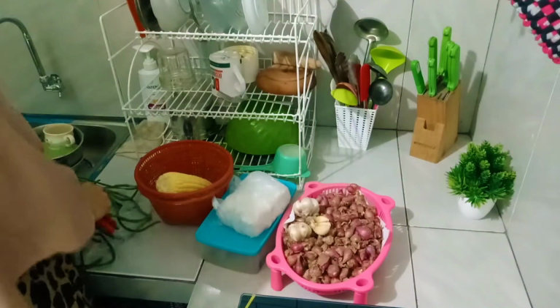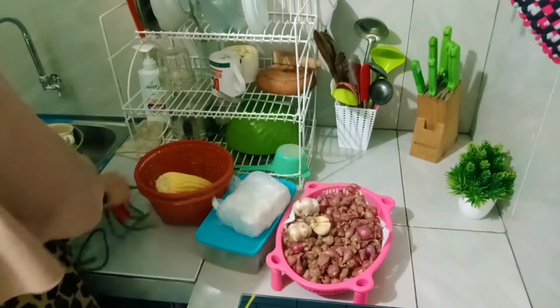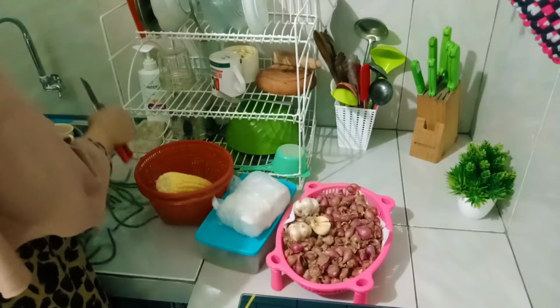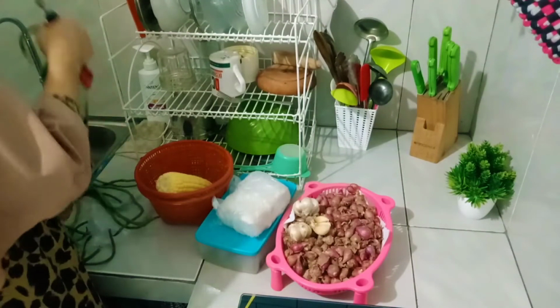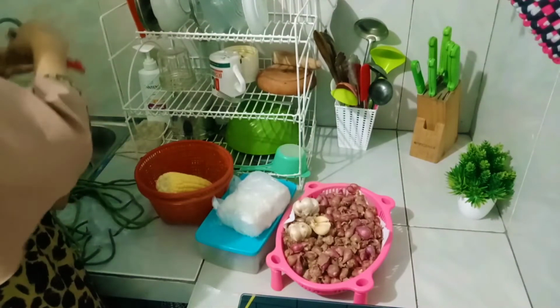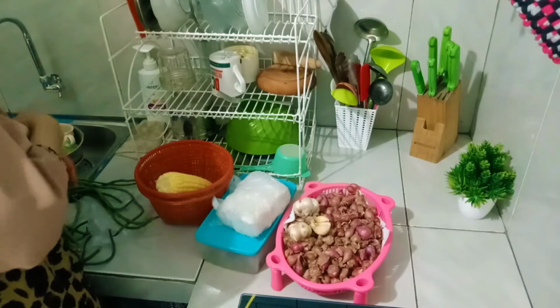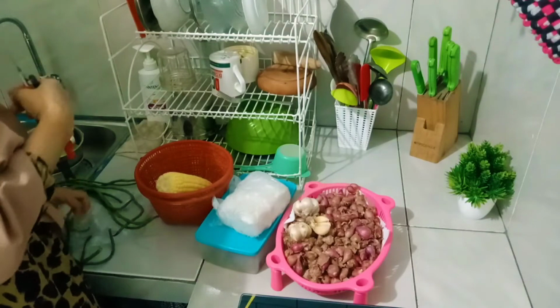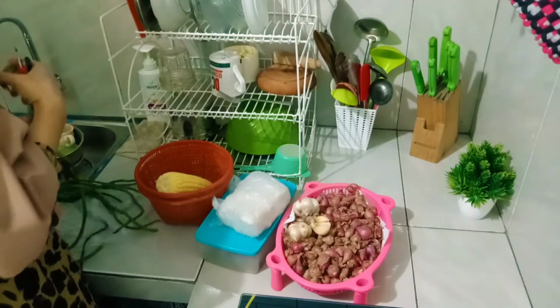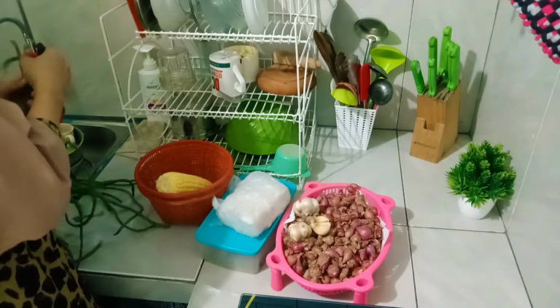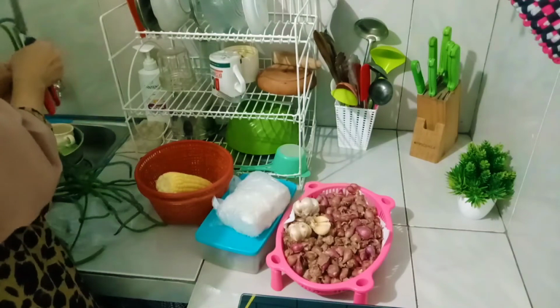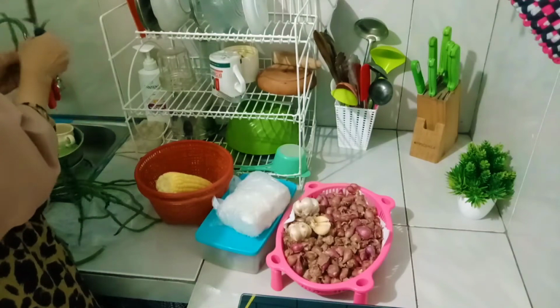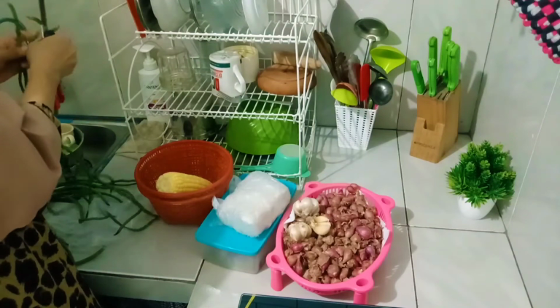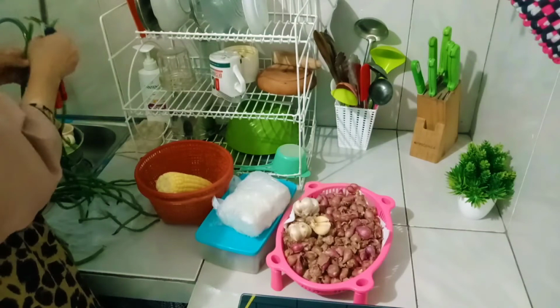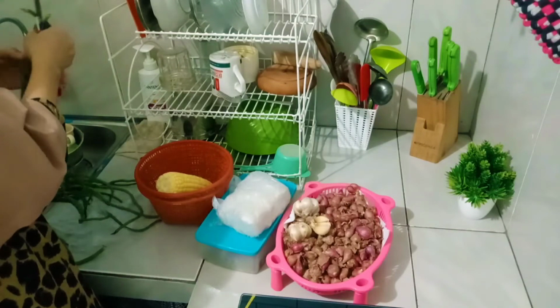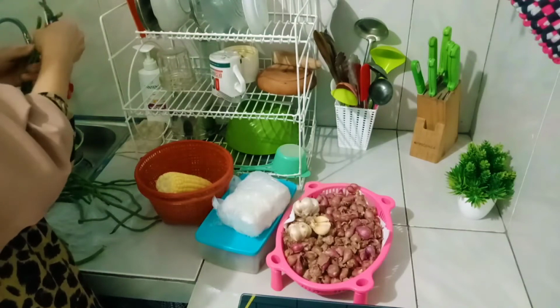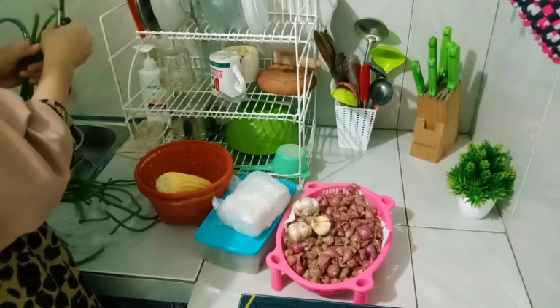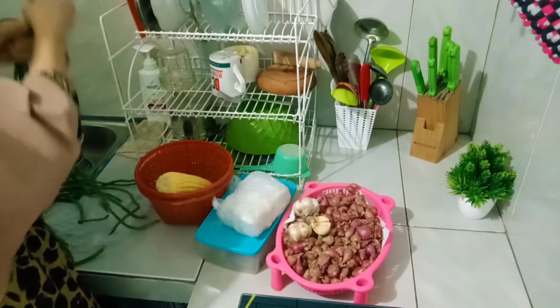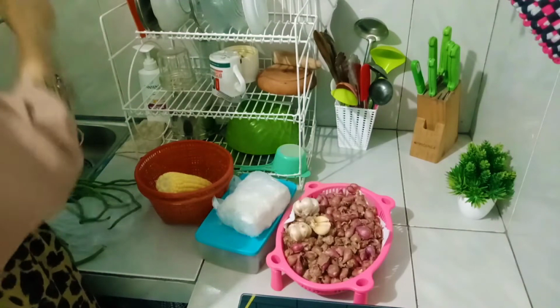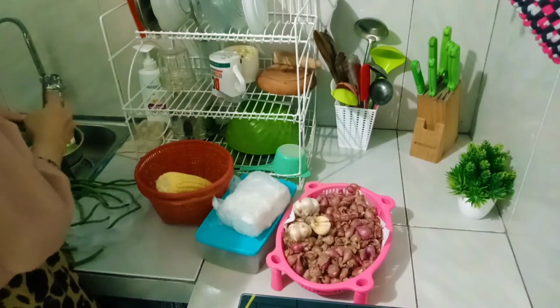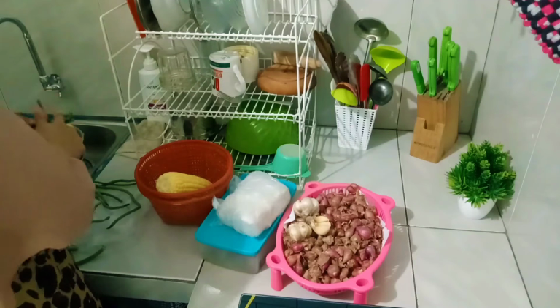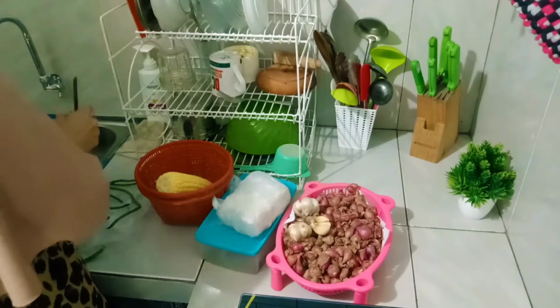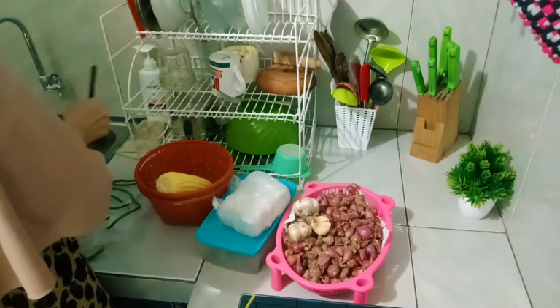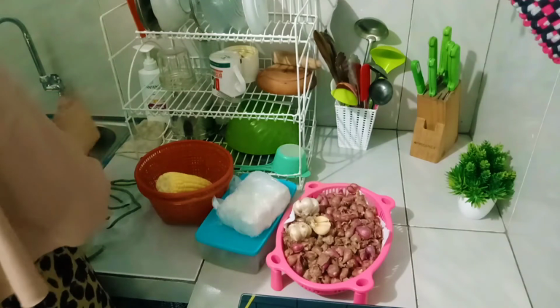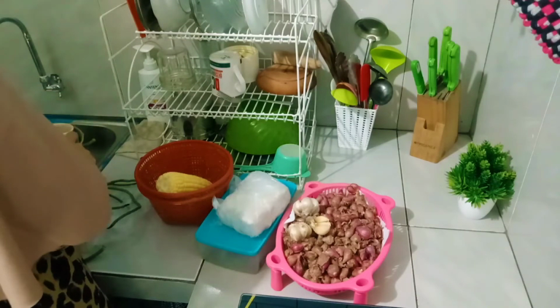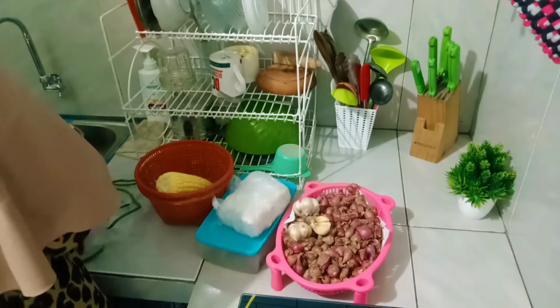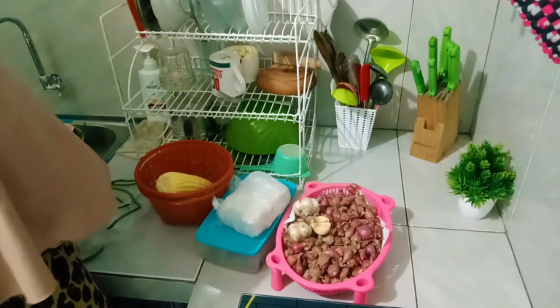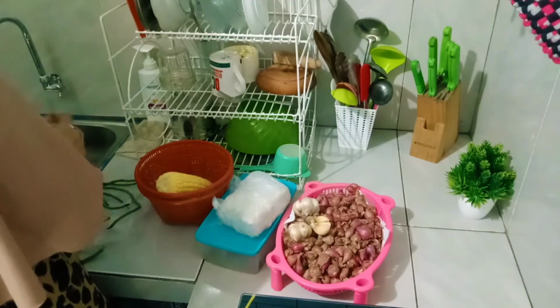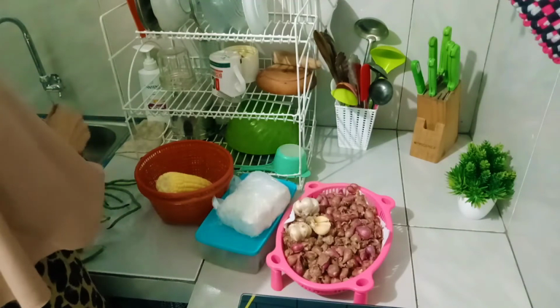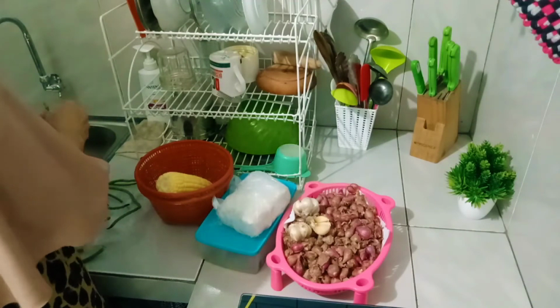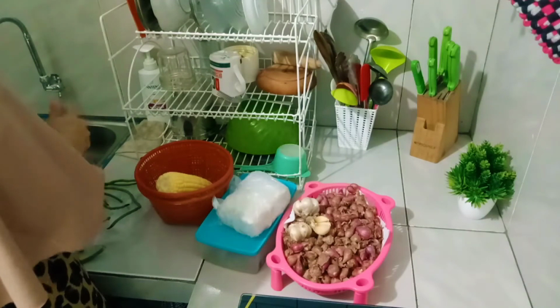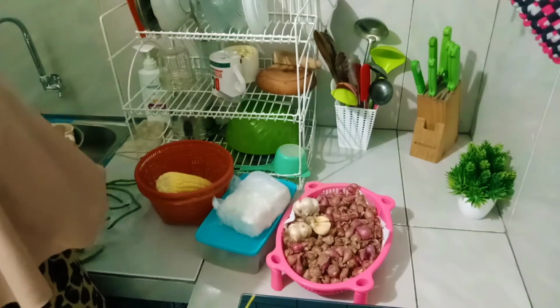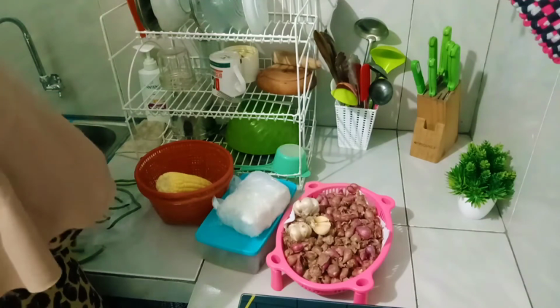Aku potong-potongin dulu ya kacang panjangnya. Oh iya, masak apa nih bunda-bunda temen-temen semua hari ini? Tulis di kolom komentar ya.